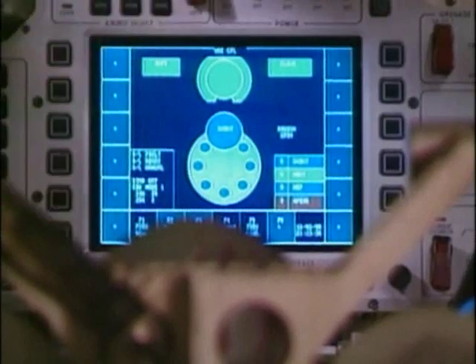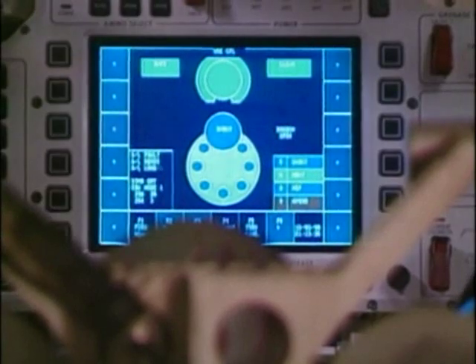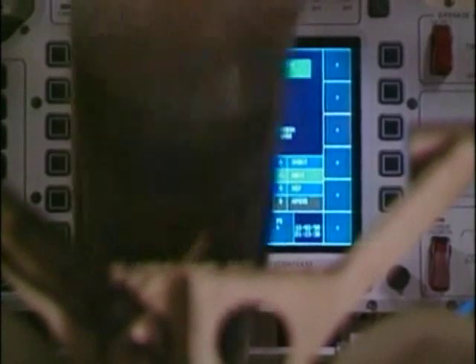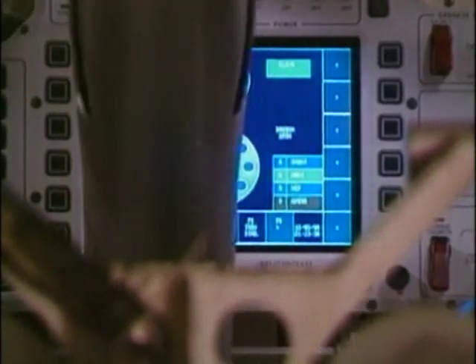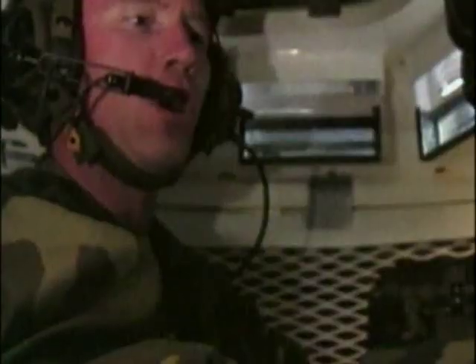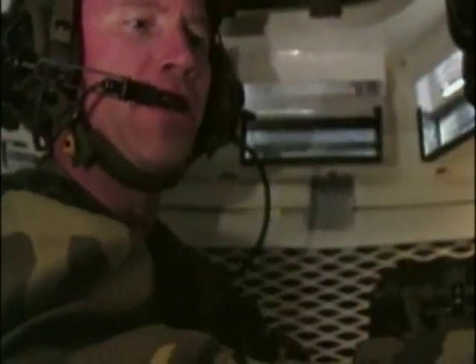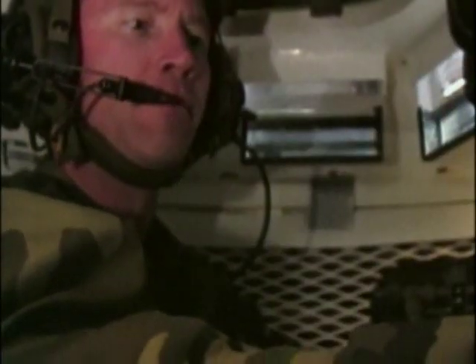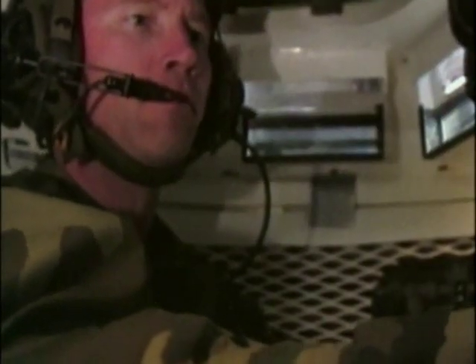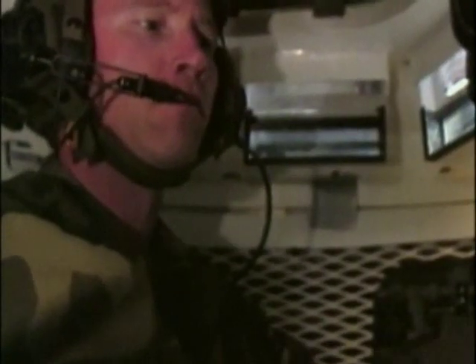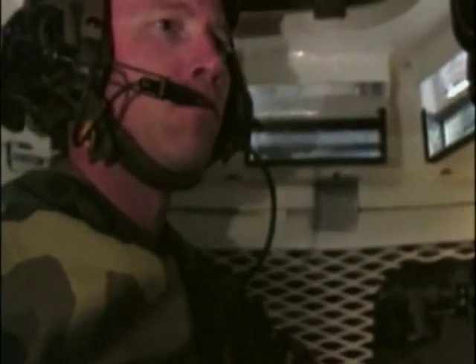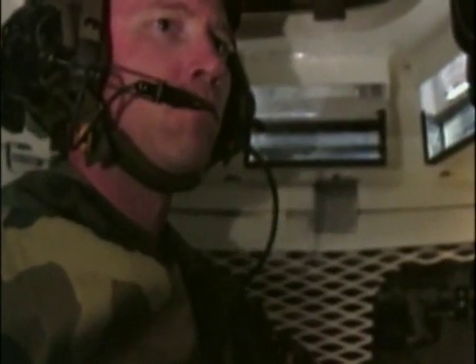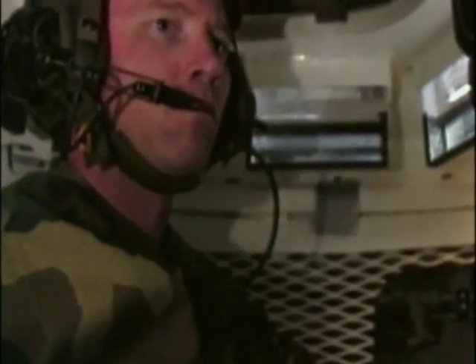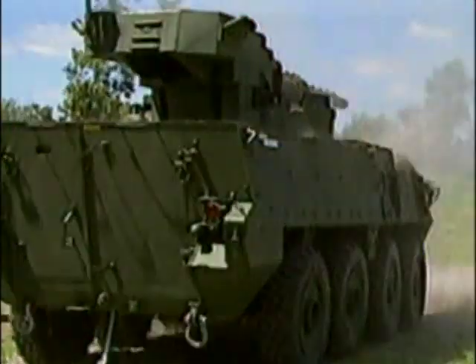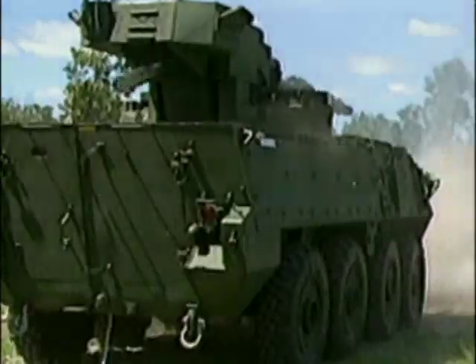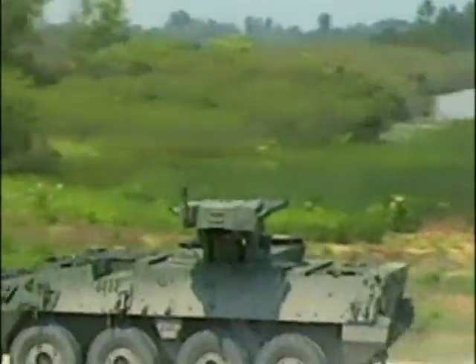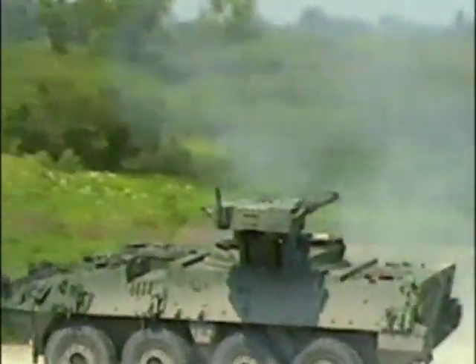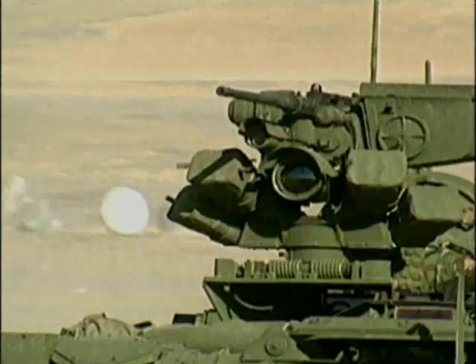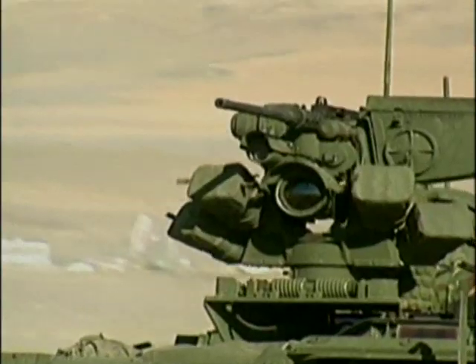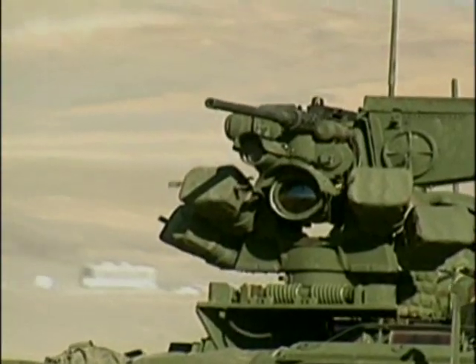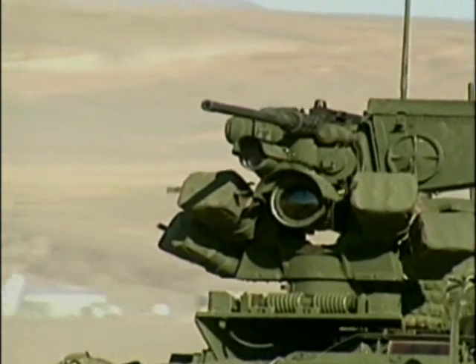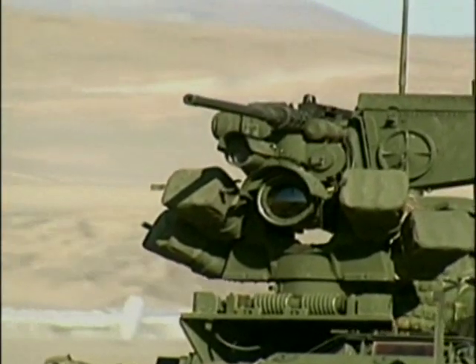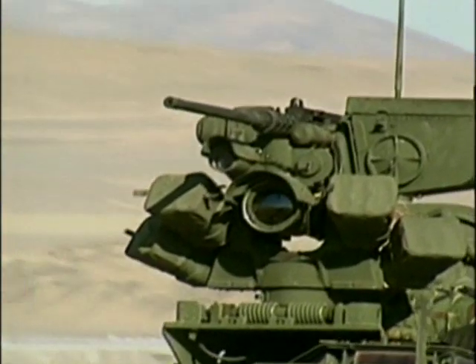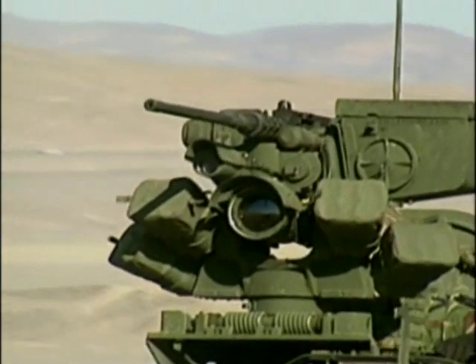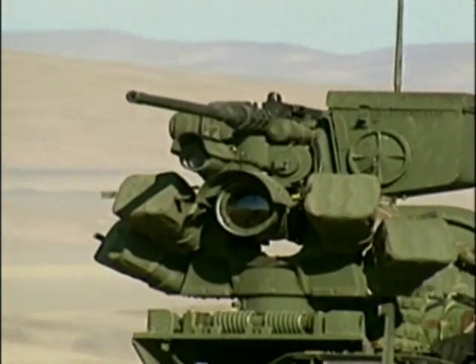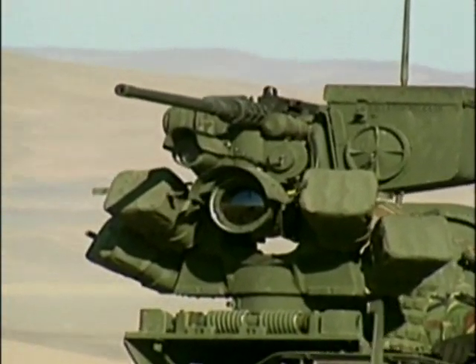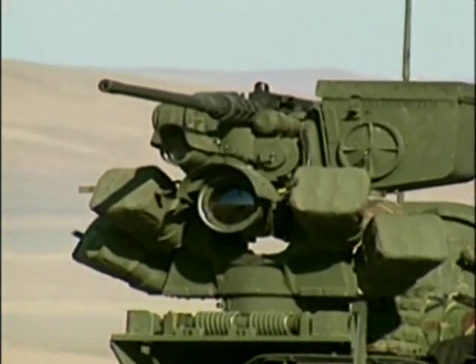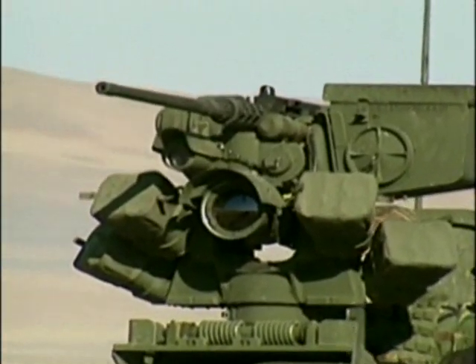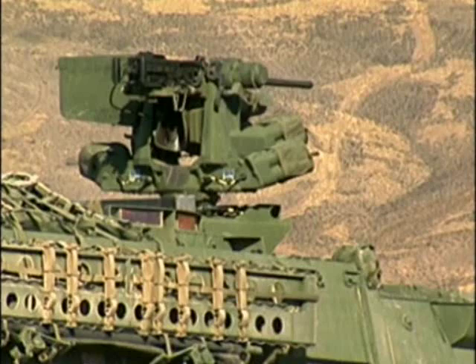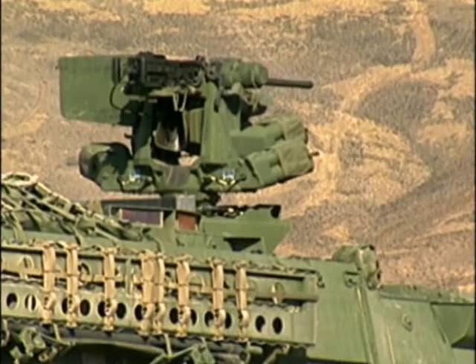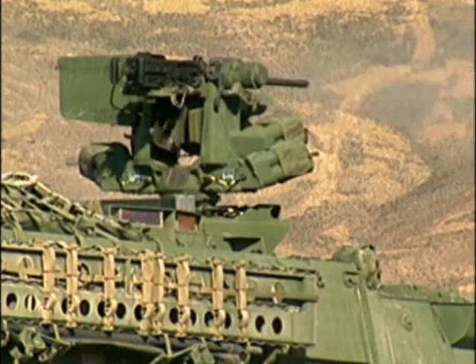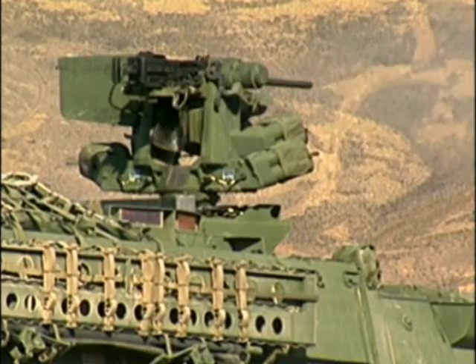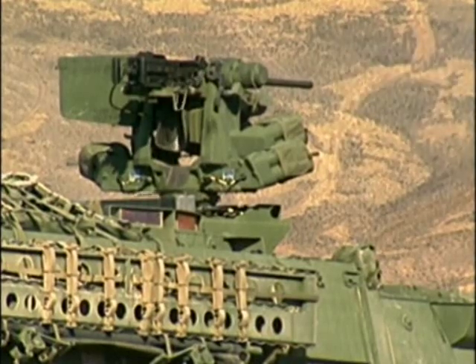In addition to its defensive capabilities, the Stryker is able to inflict plenty of damage. Its weapons system consists of either a 40-millimeter automatic grenade launcher or a .50 caliber heavy machine gun.